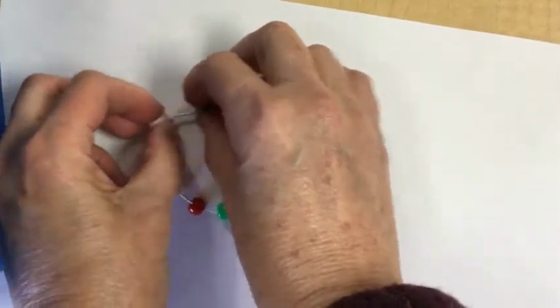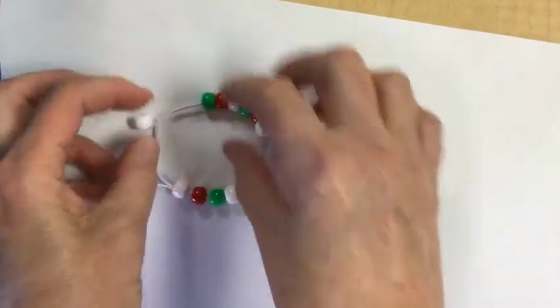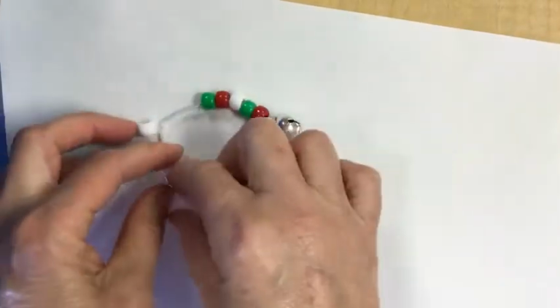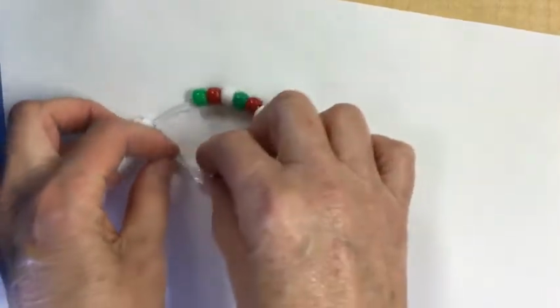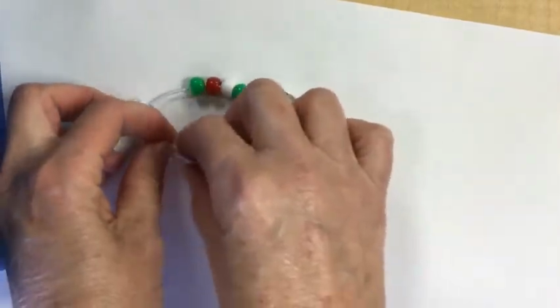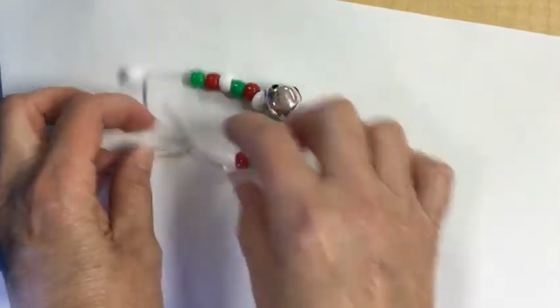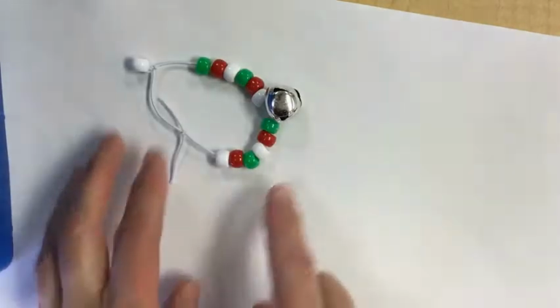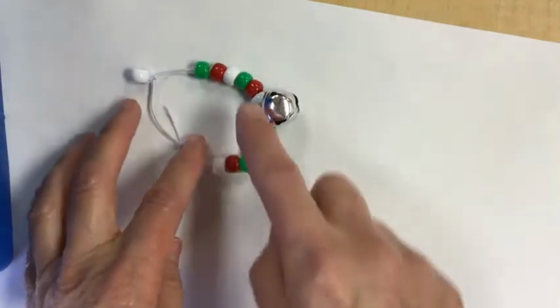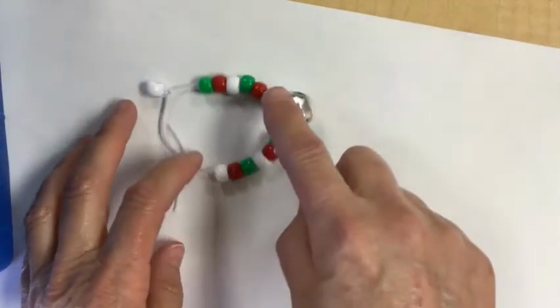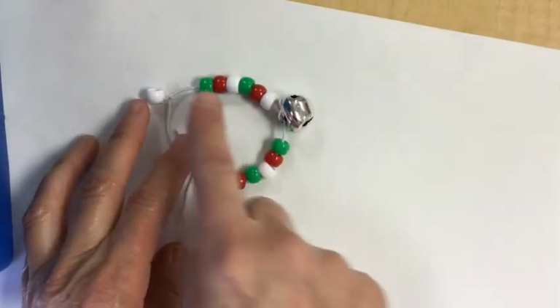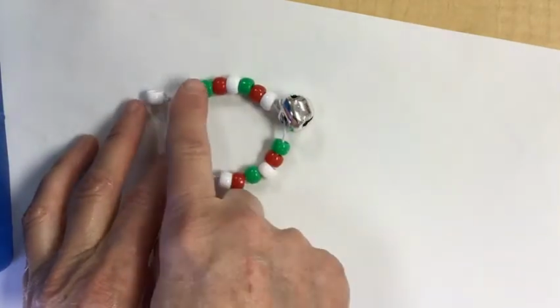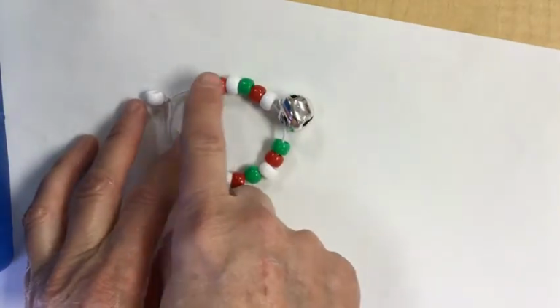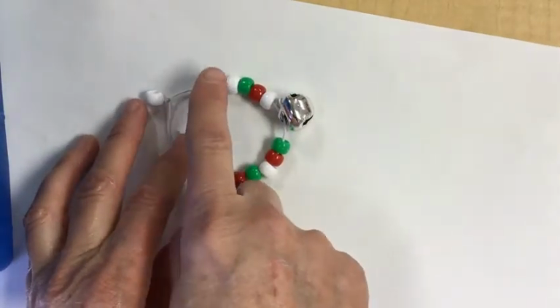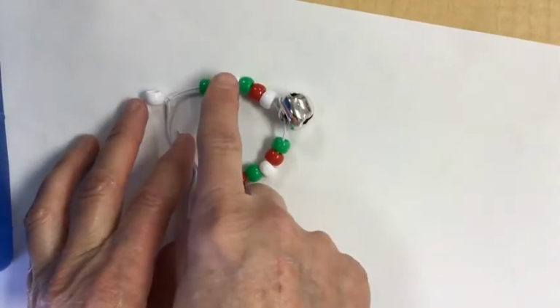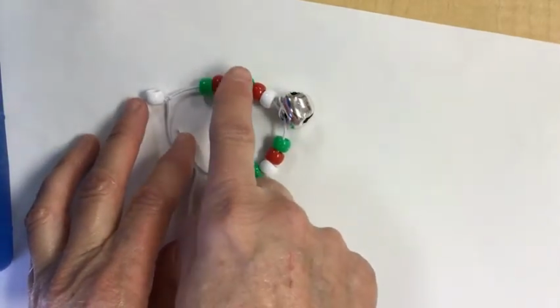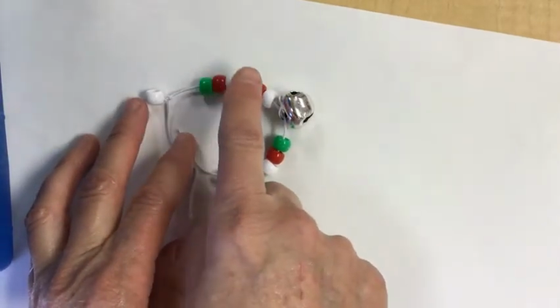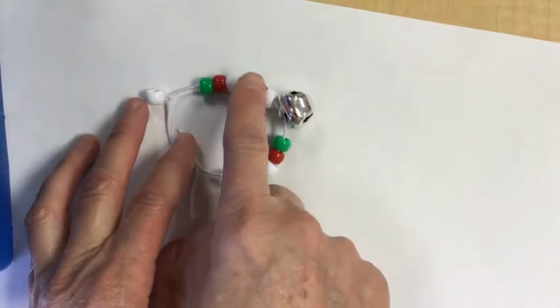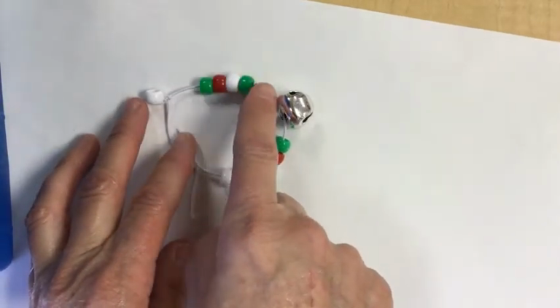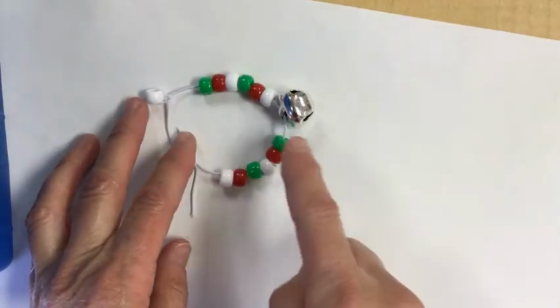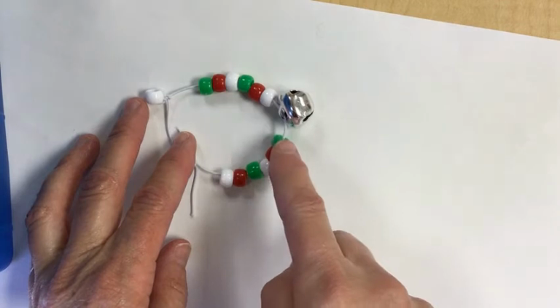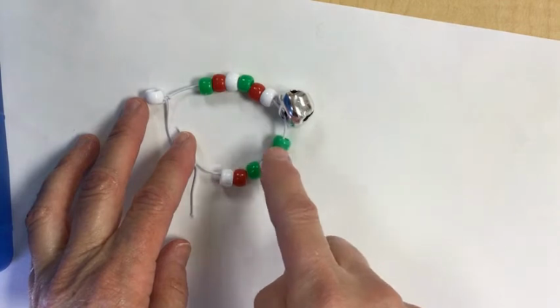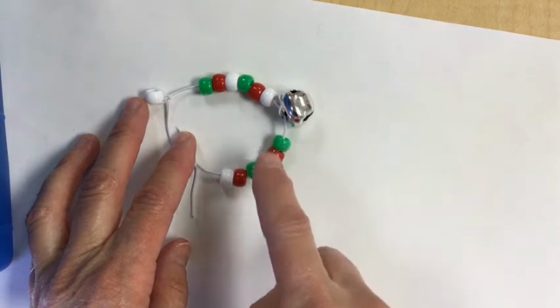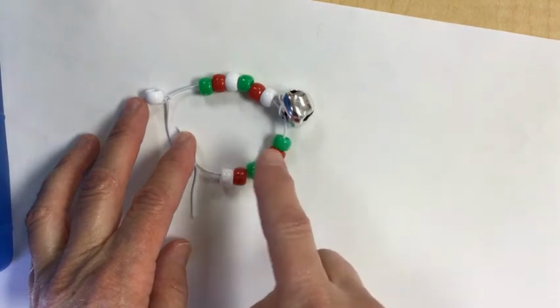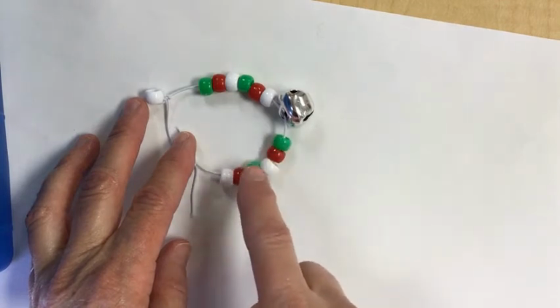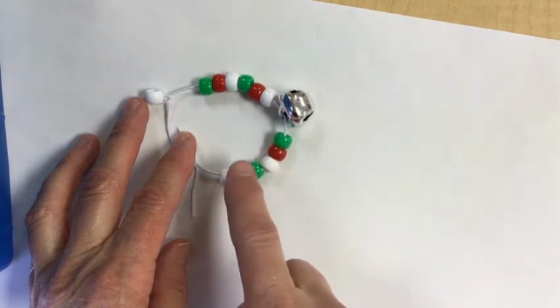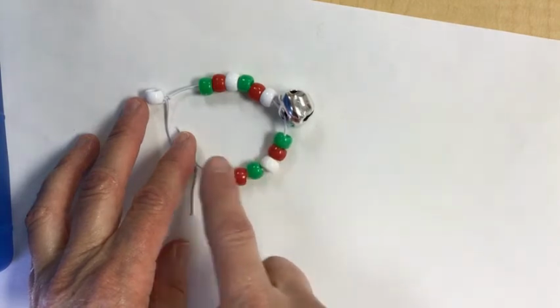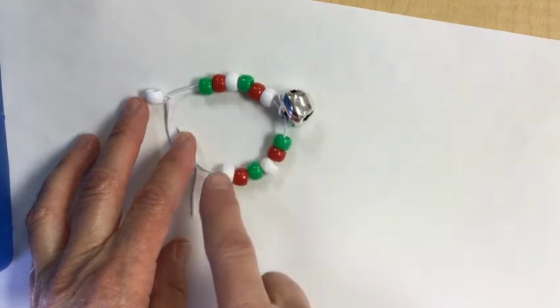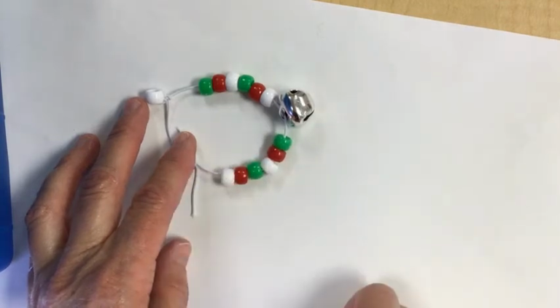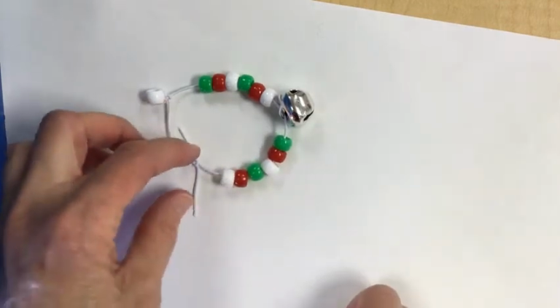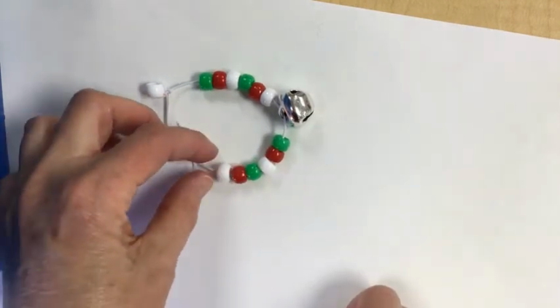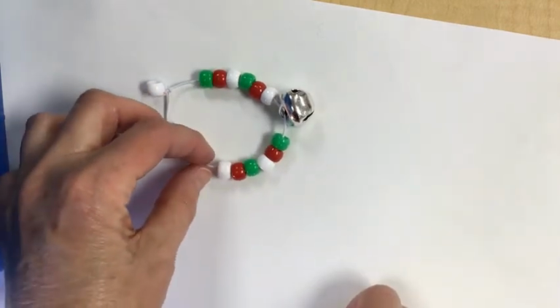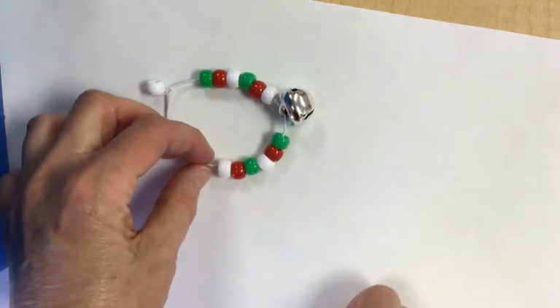Let's do our pattern real quick: ABC, ABC, ABC, ABC. So I made my pattern.